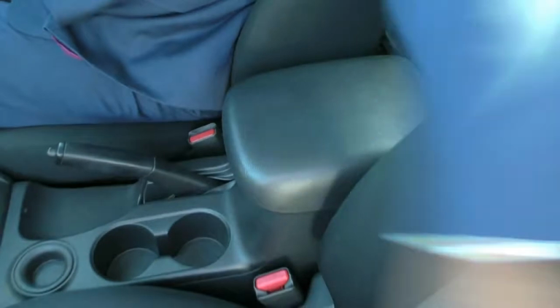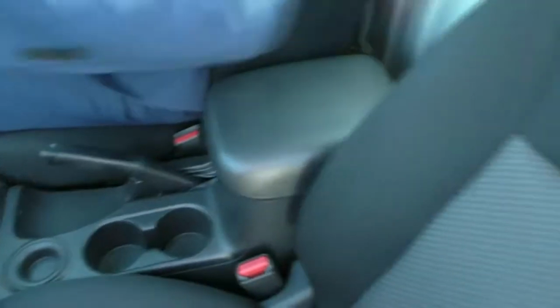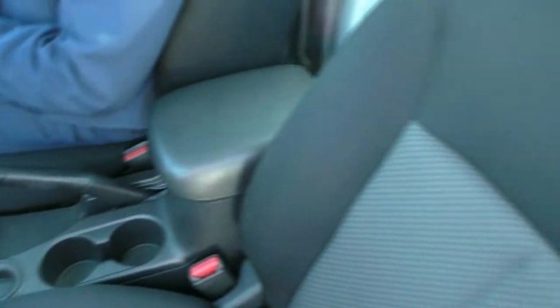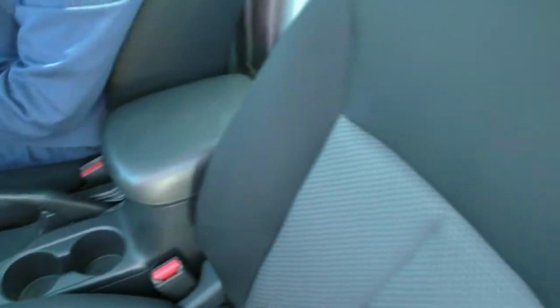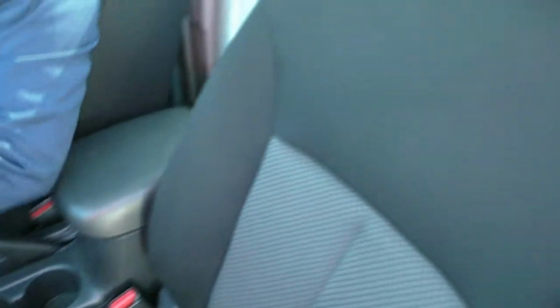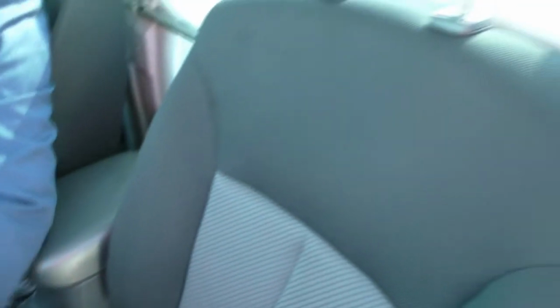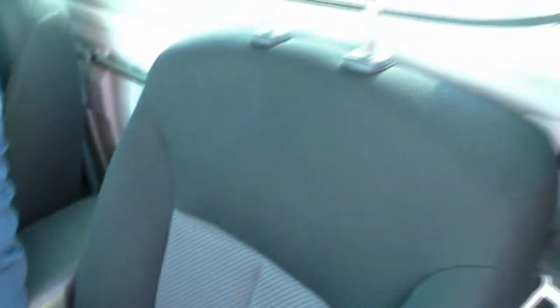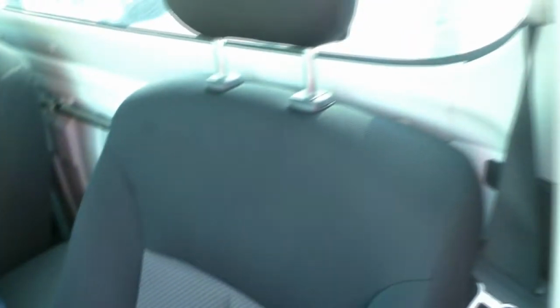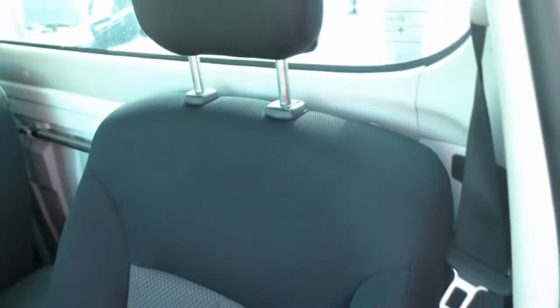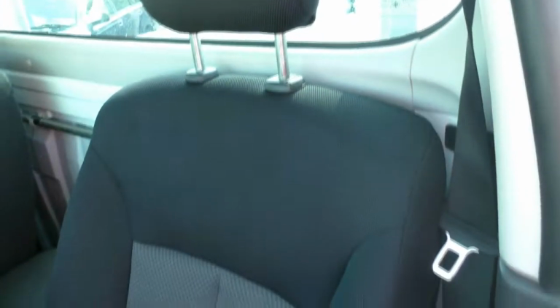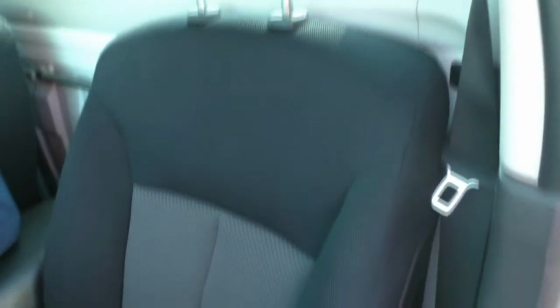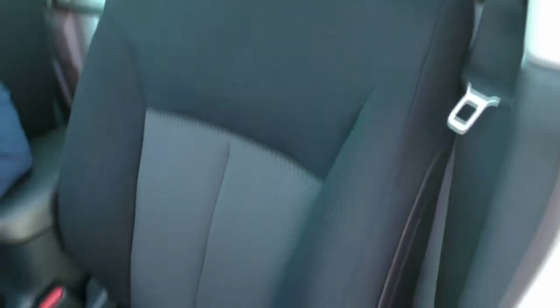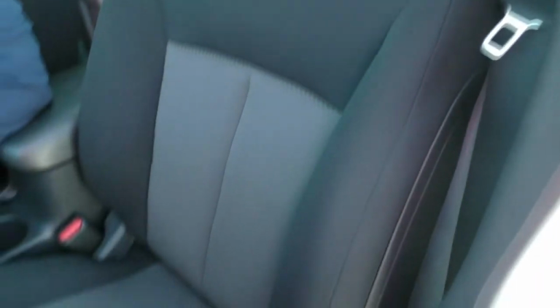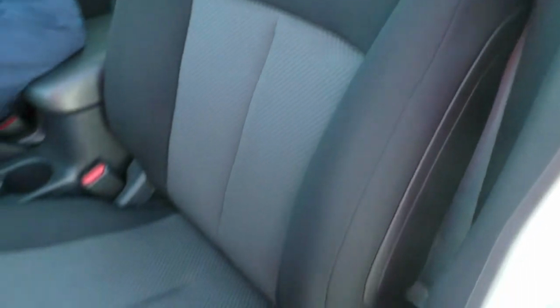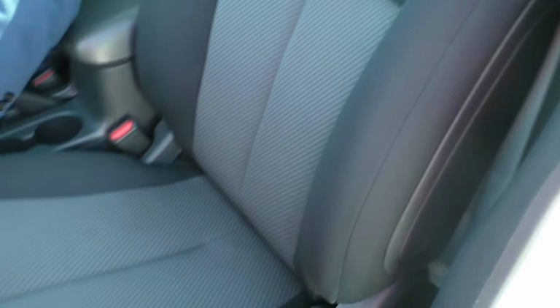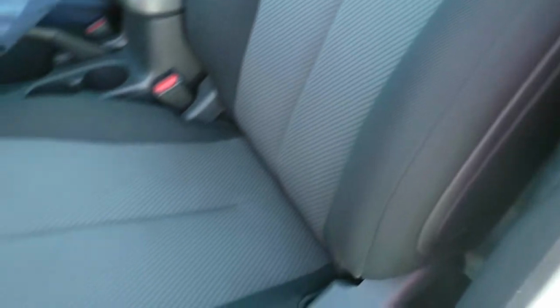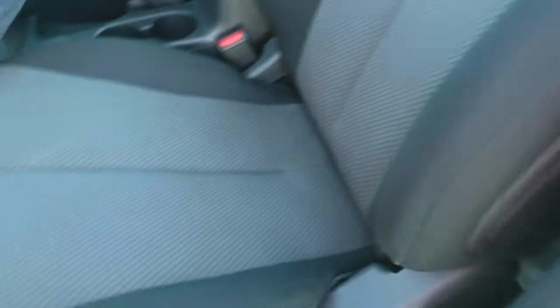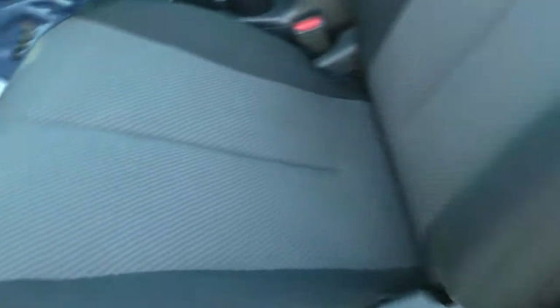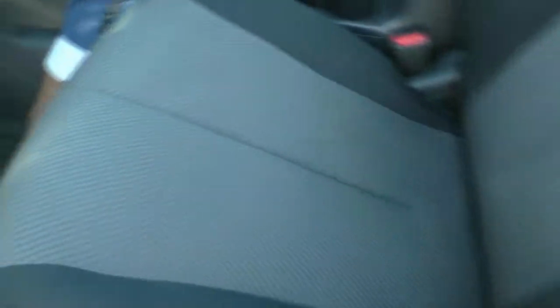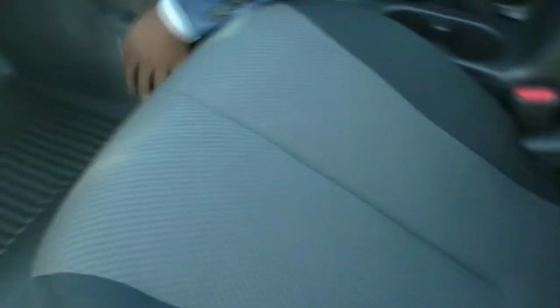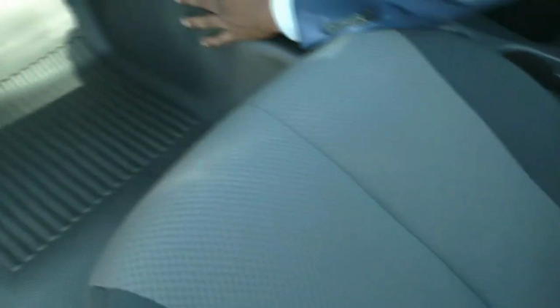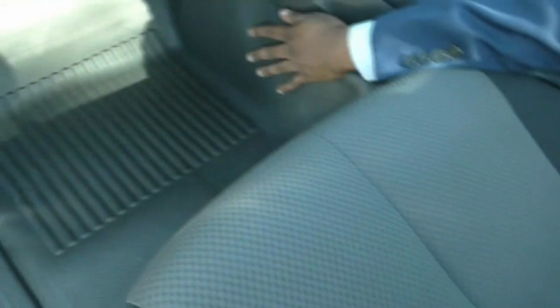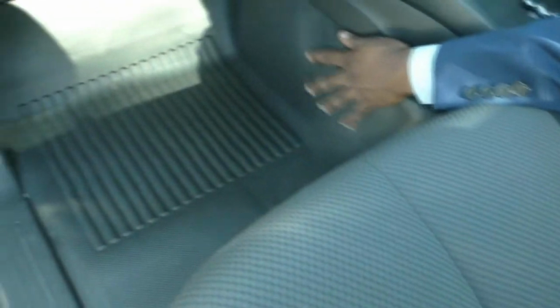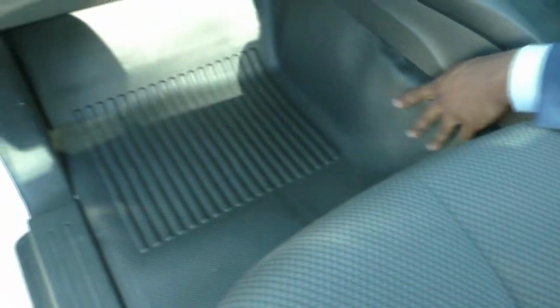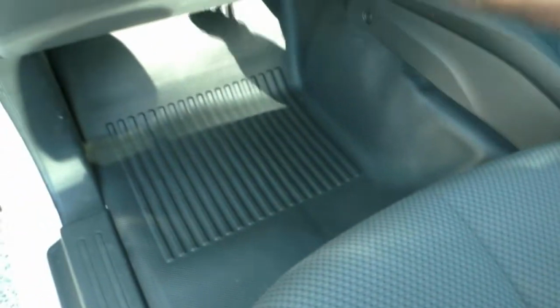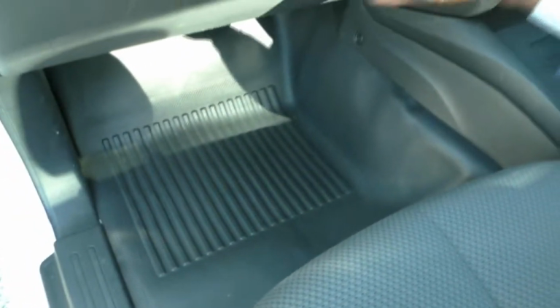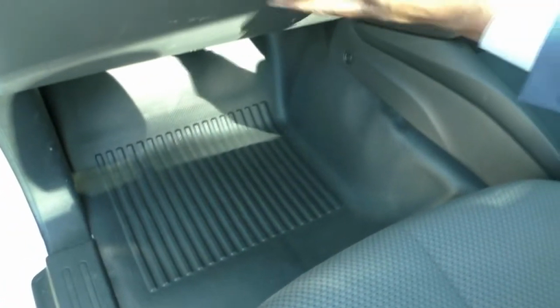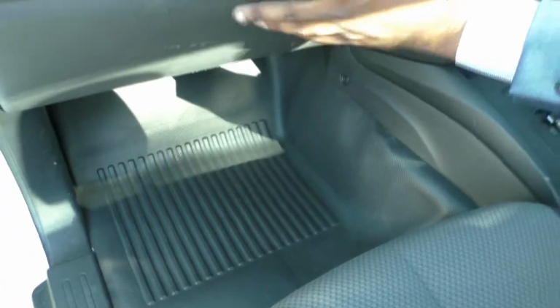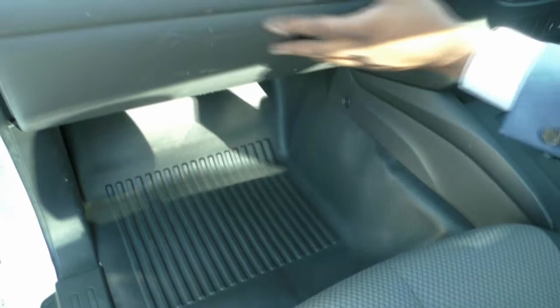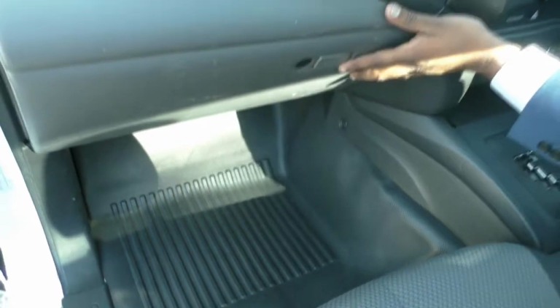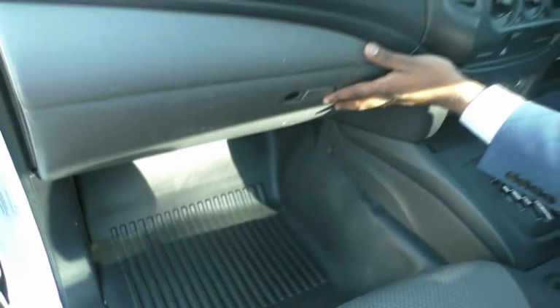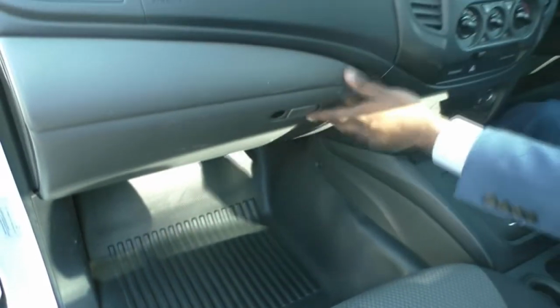Passenger and driver's seat has no marks, no cigarette burns or anything like that. Vinyl floor mat, very easy to clean. And a glove box.